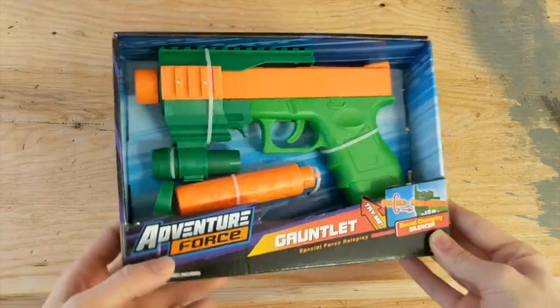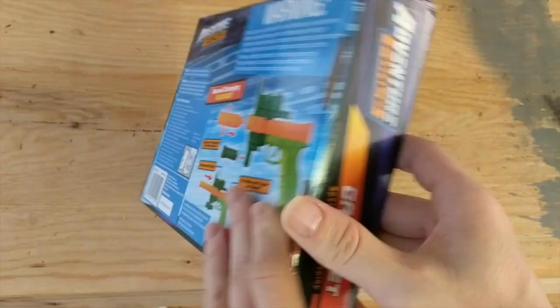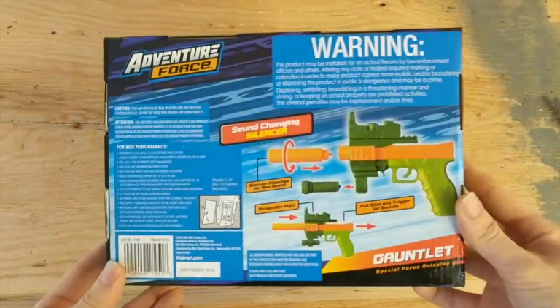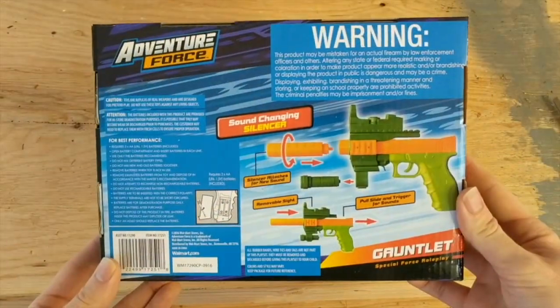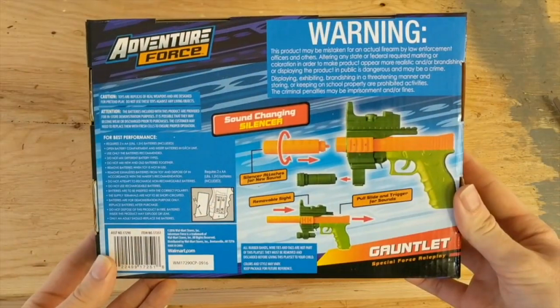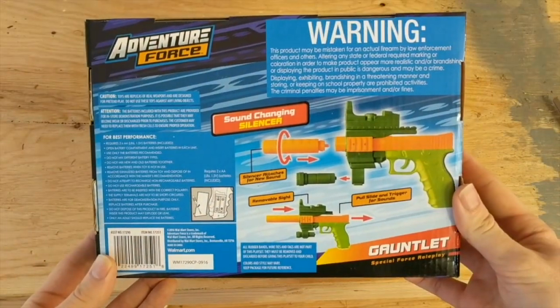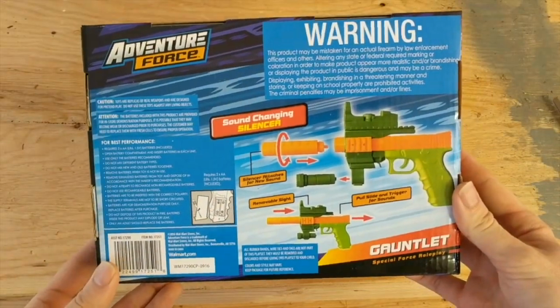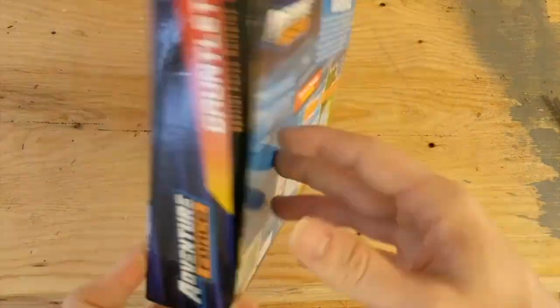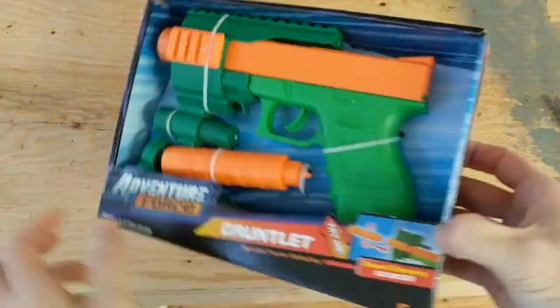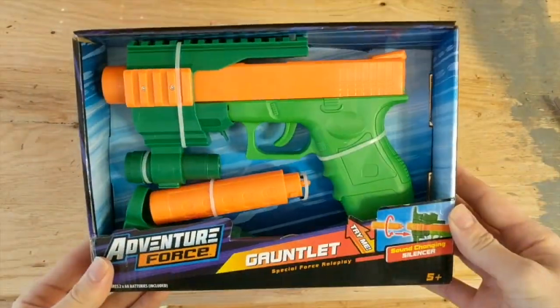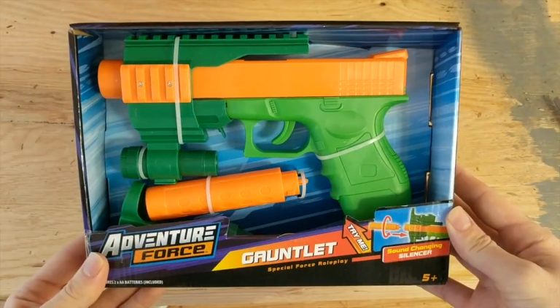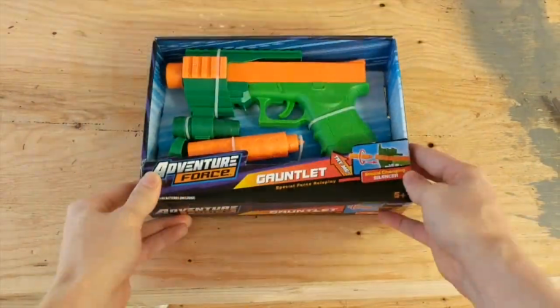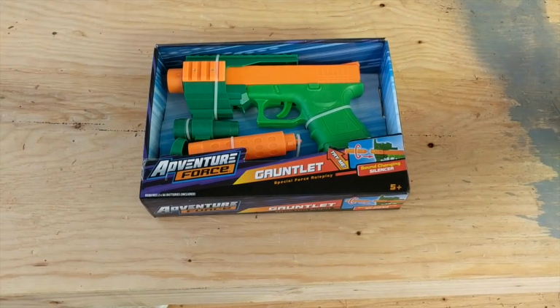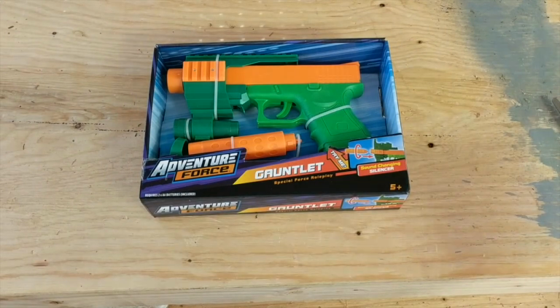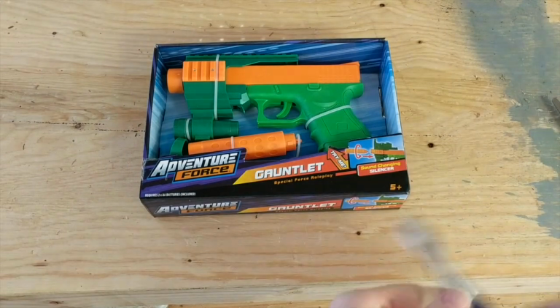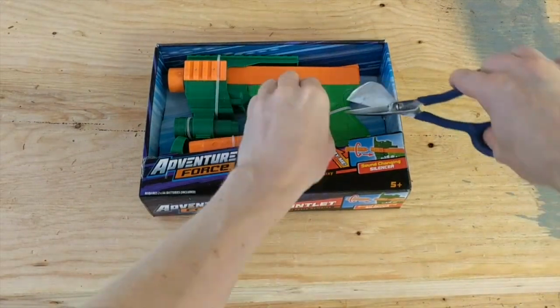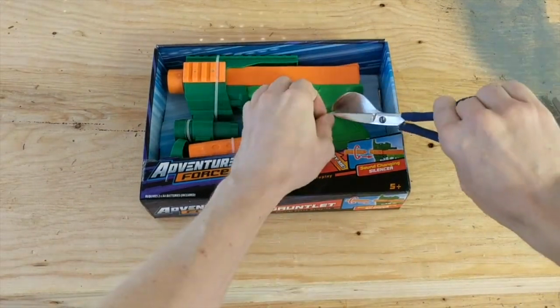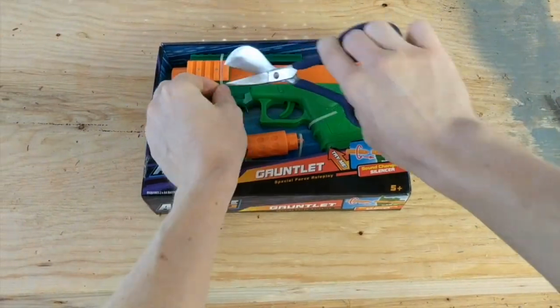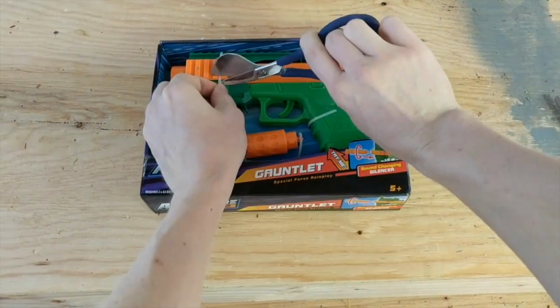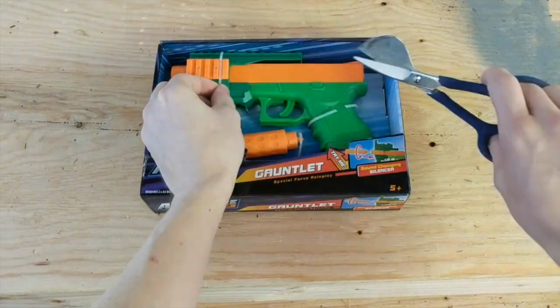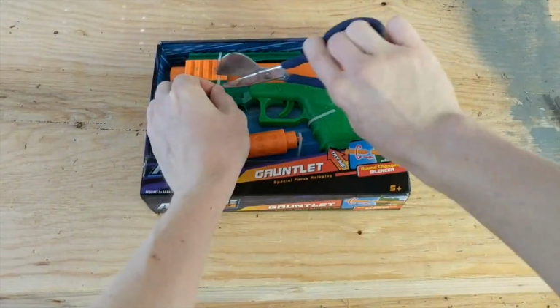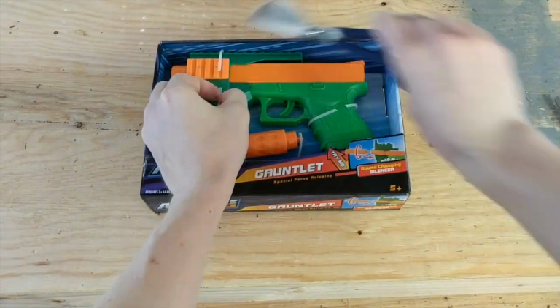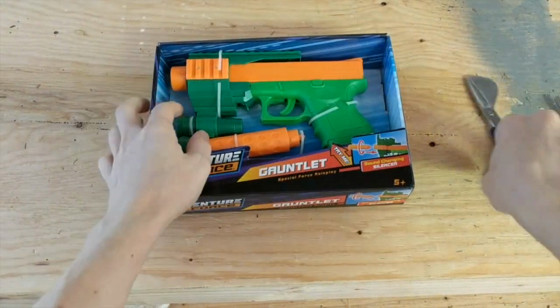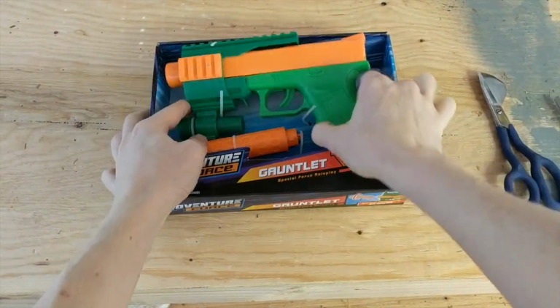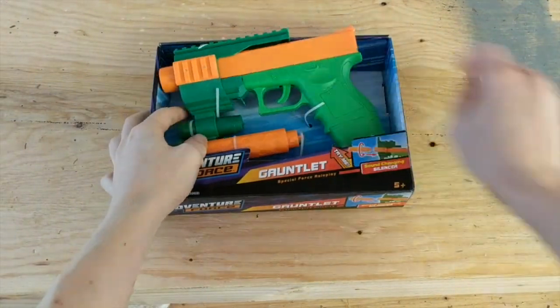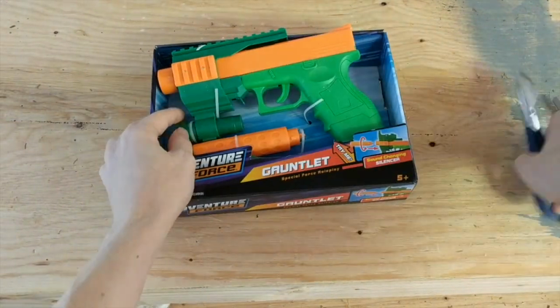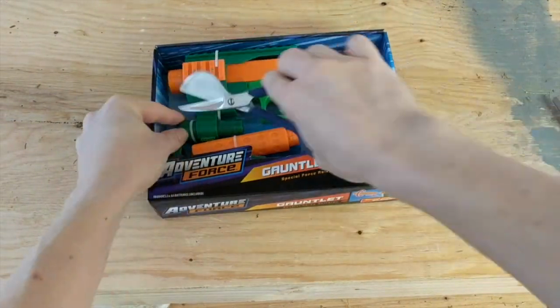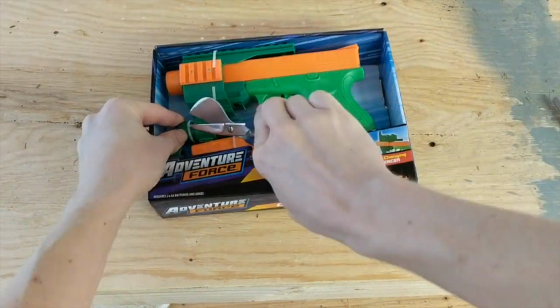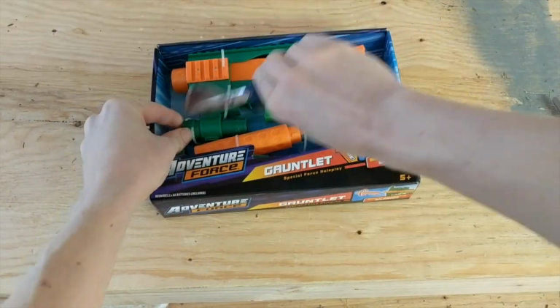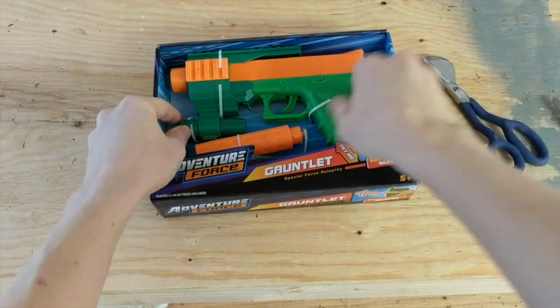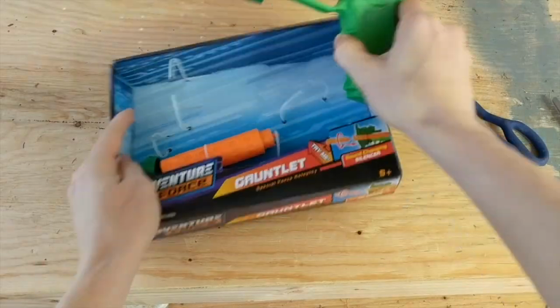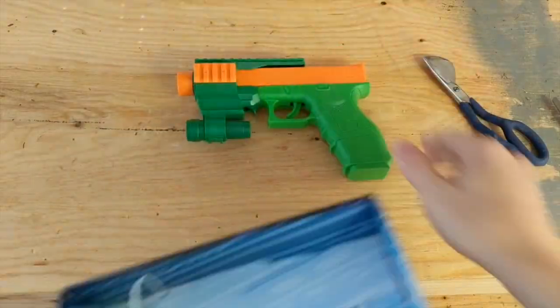First, you'll want to get one of these toy guns. I picked up this one at Walmart, though there are many similar toy models which could feasibly be used with slight alterations of this construction method.